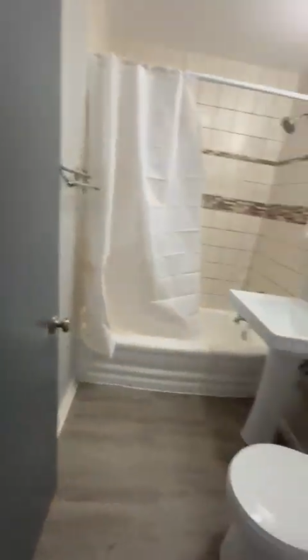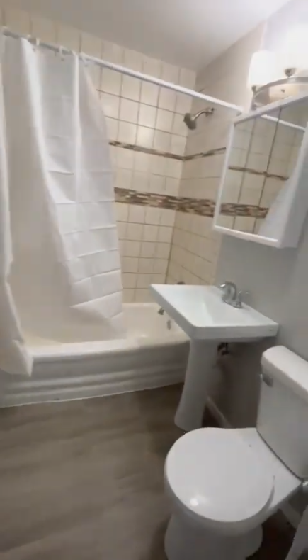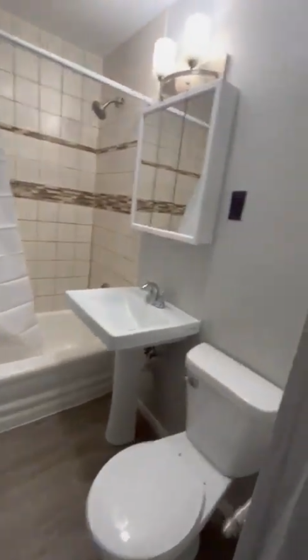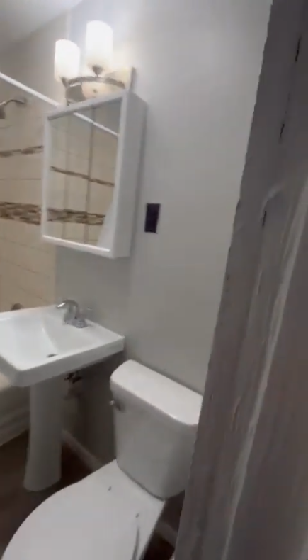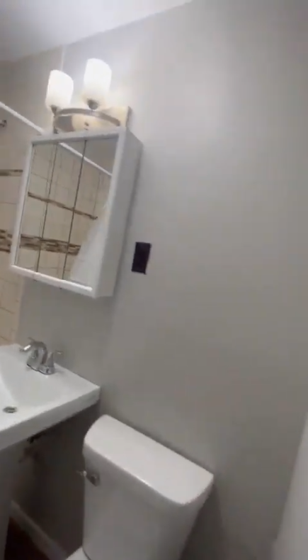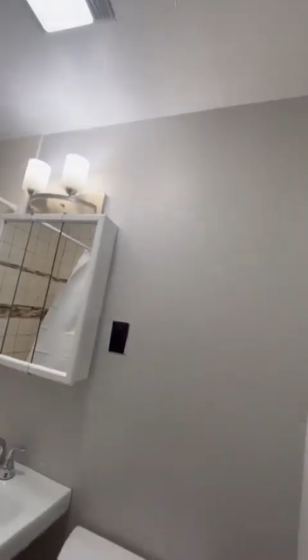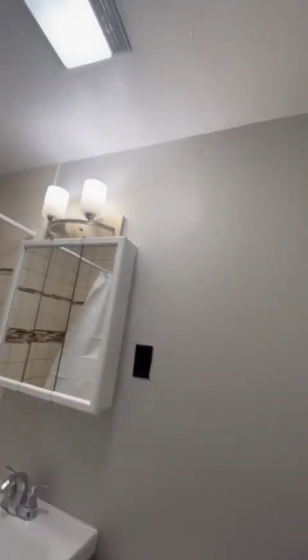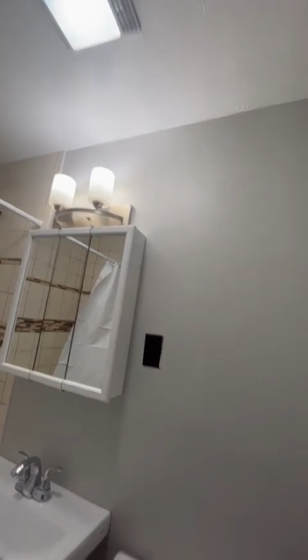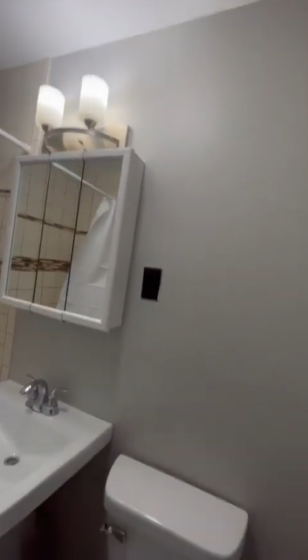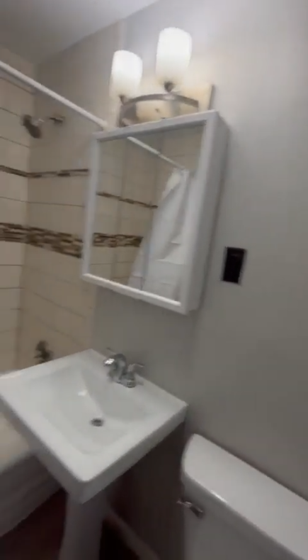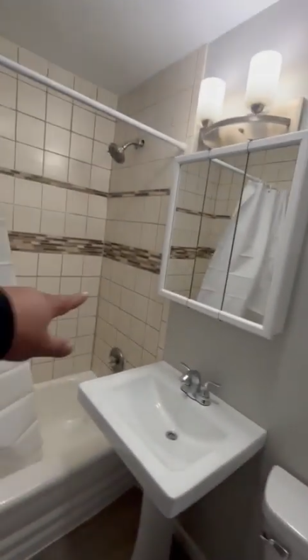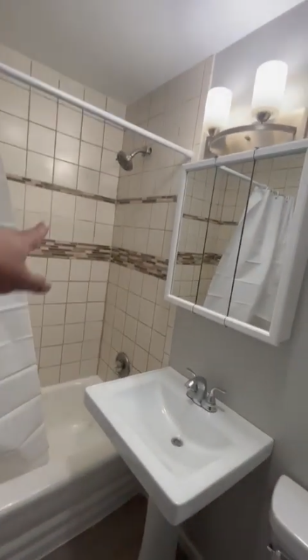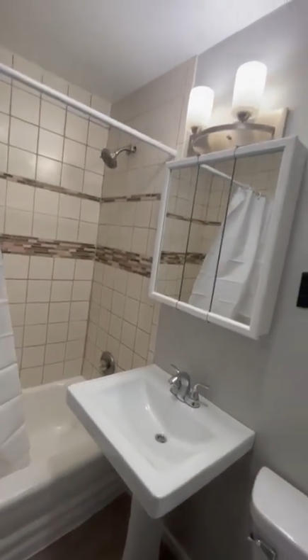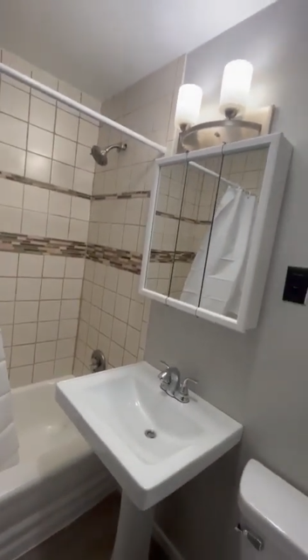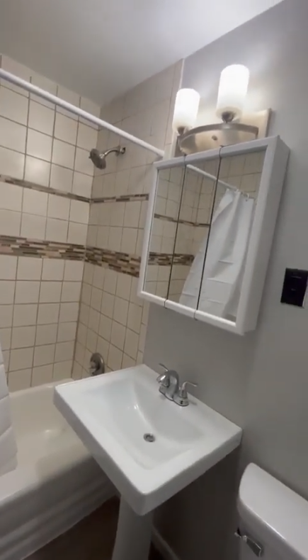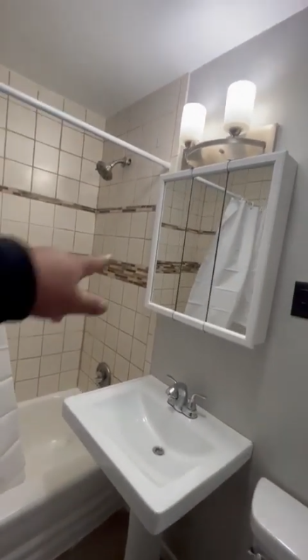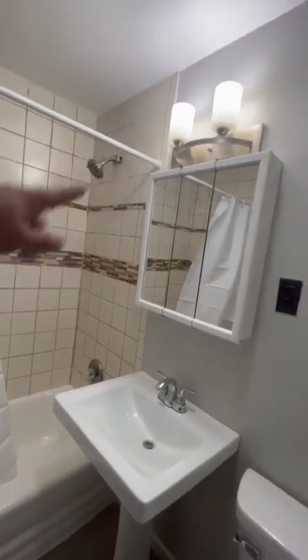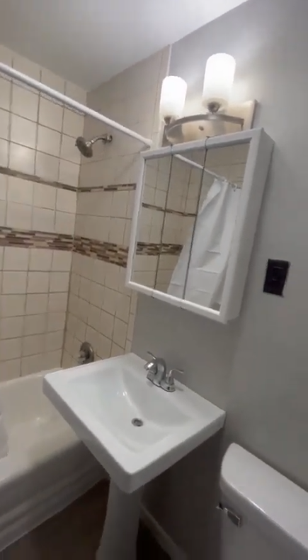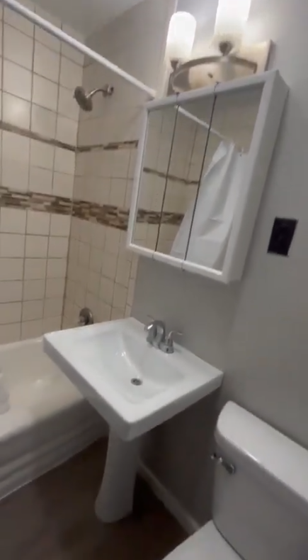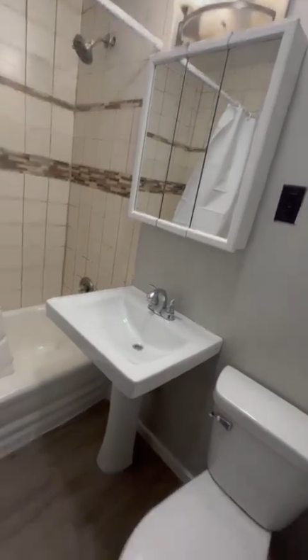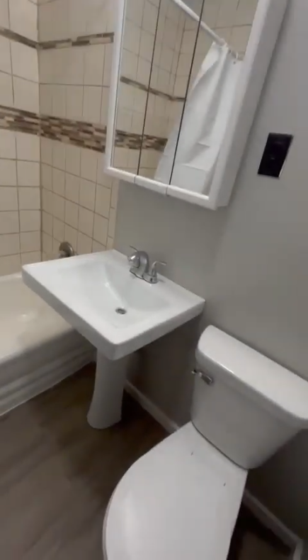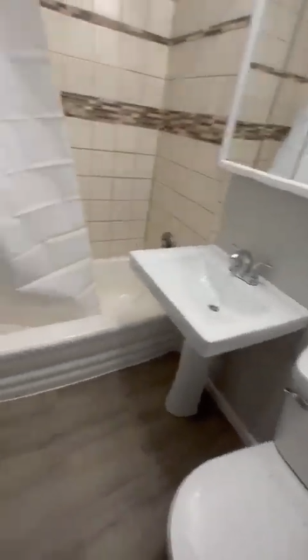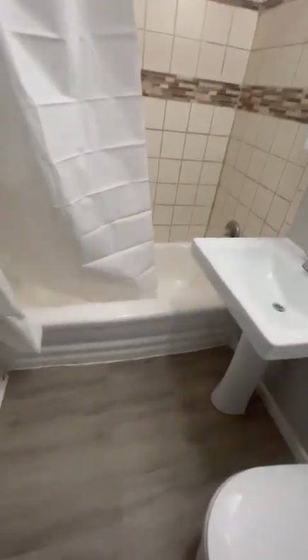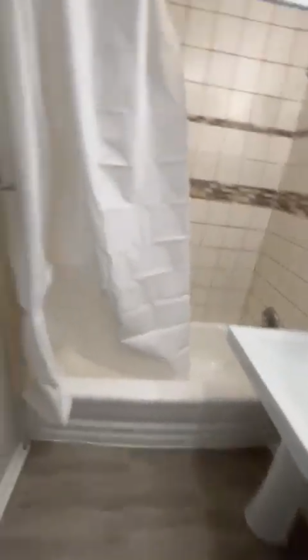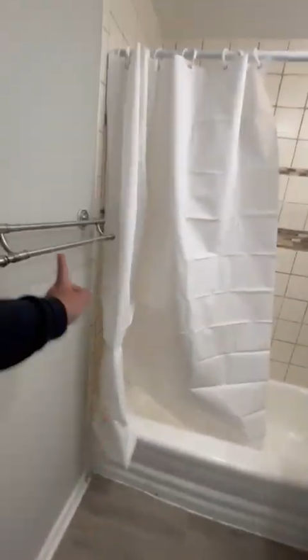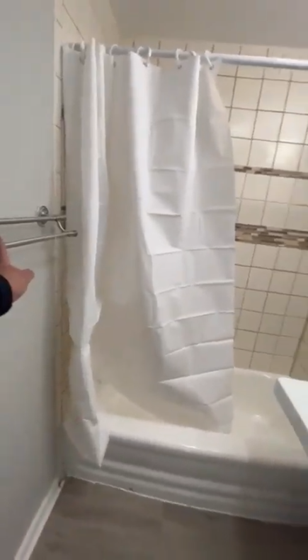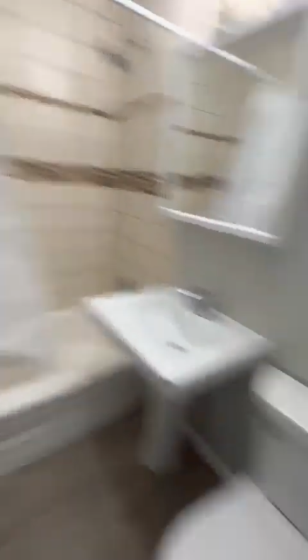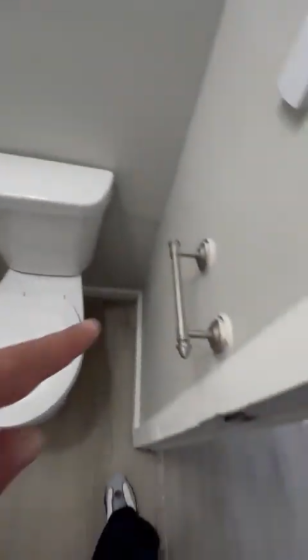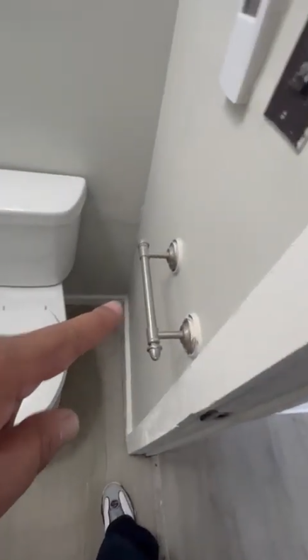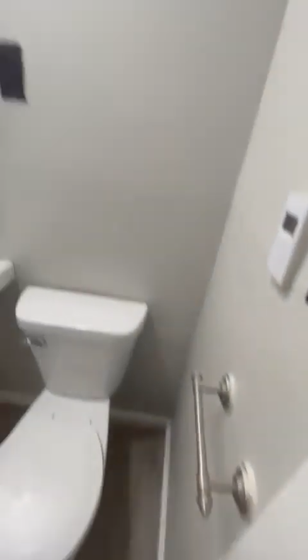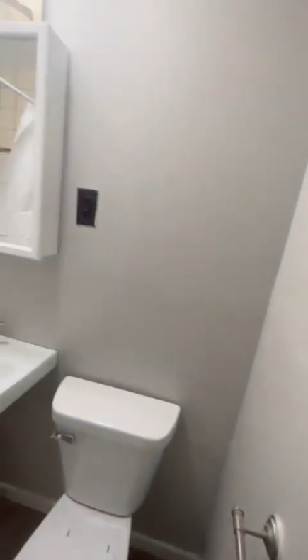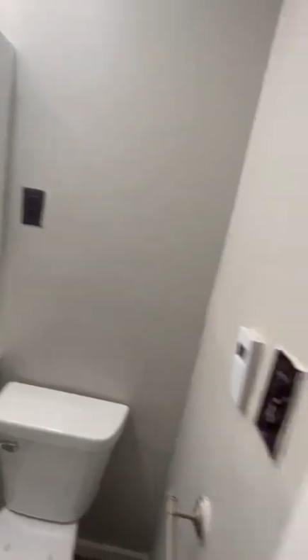This is your bathroom. Fan's on, lights on. Tile surround — matches the backsplash in the front. Very good. Very nice.